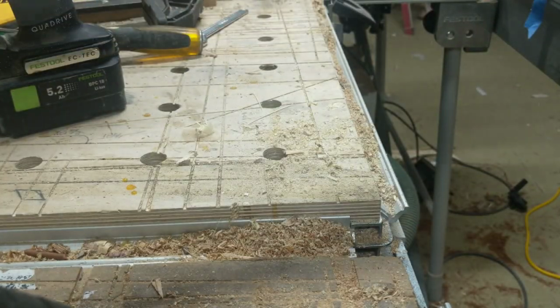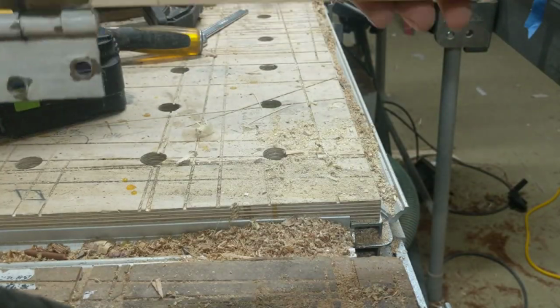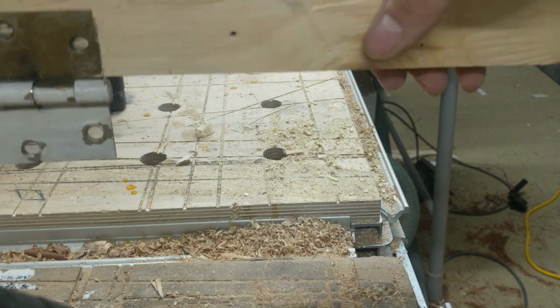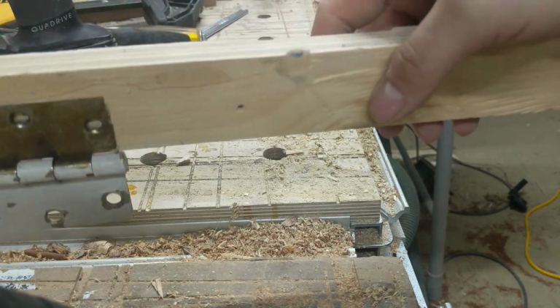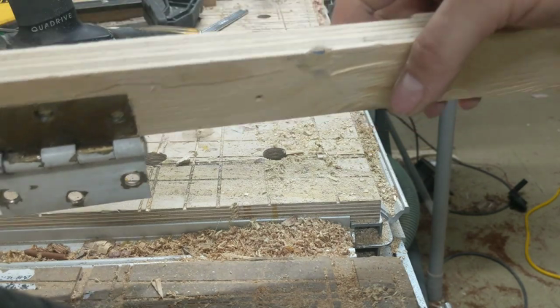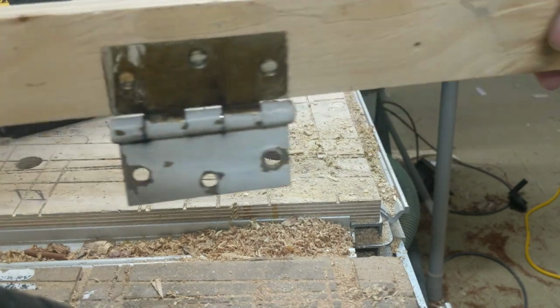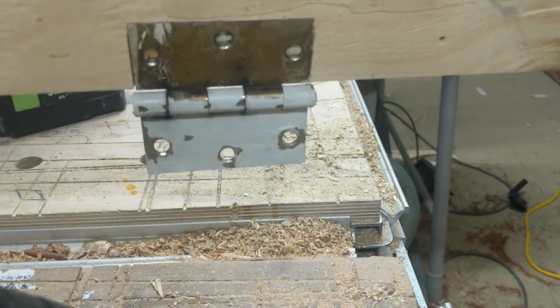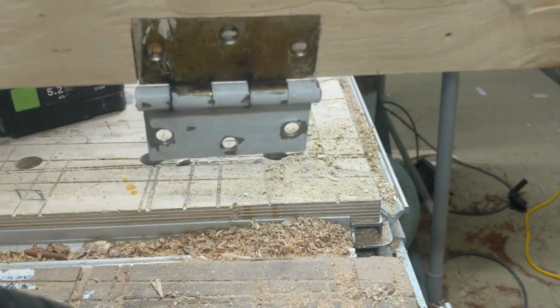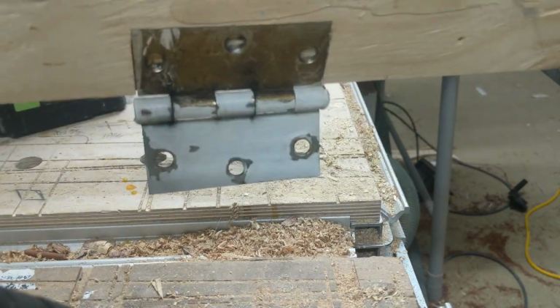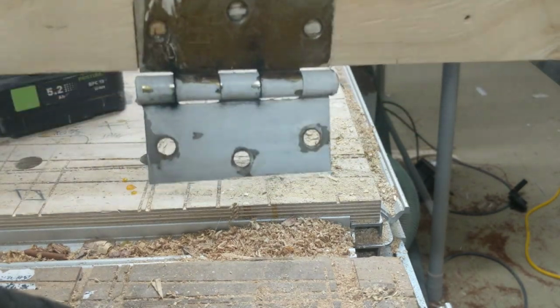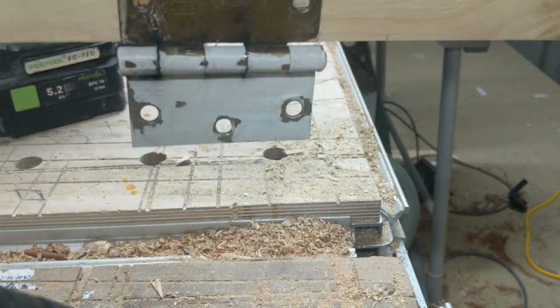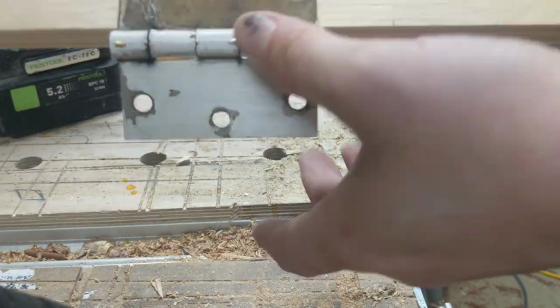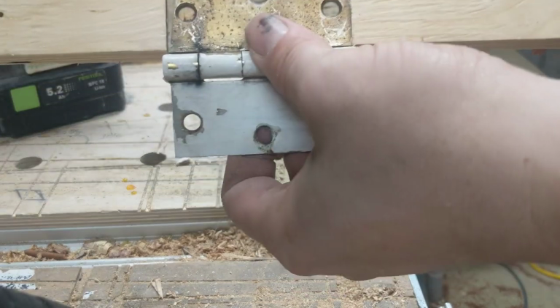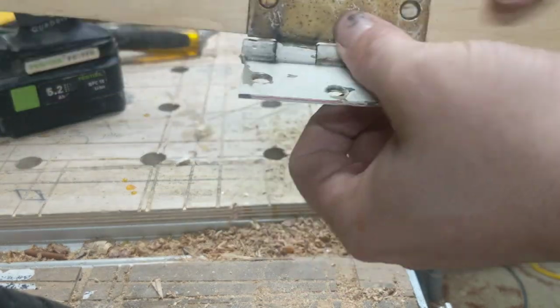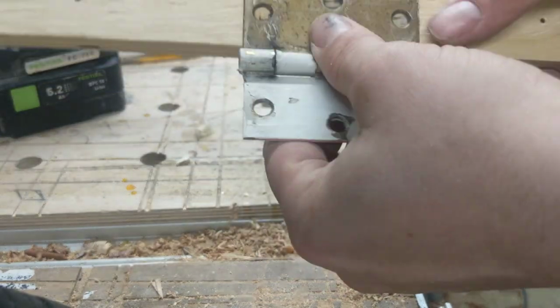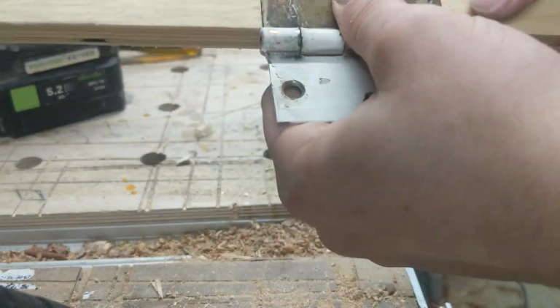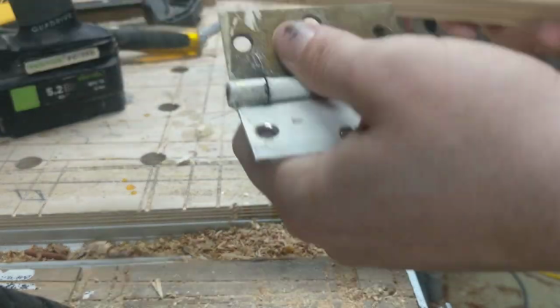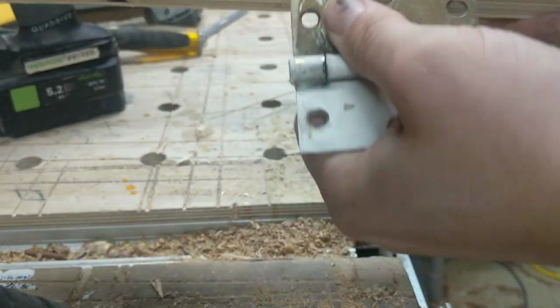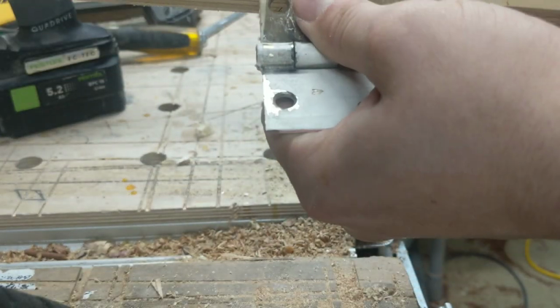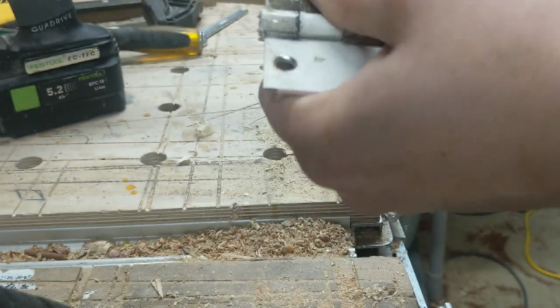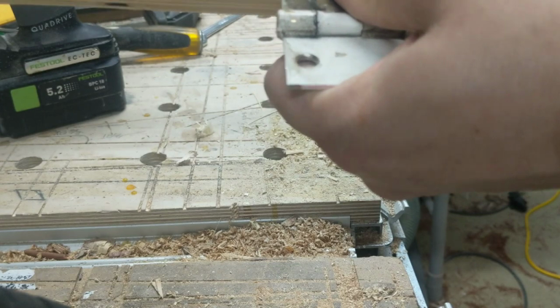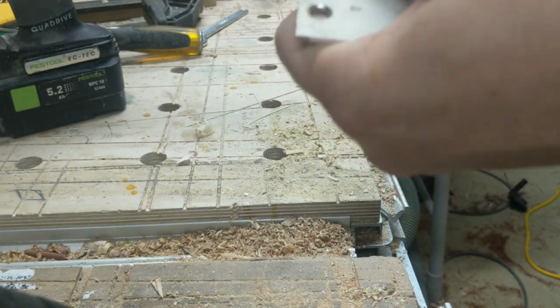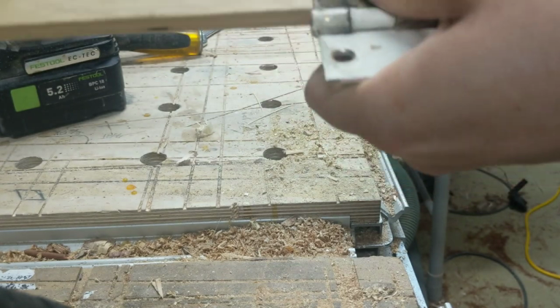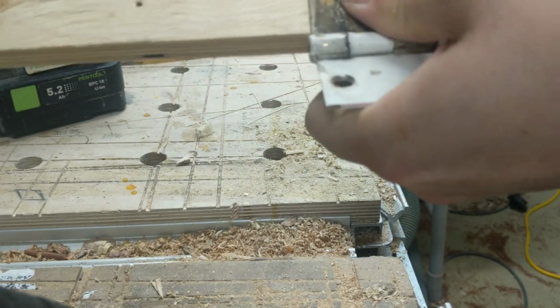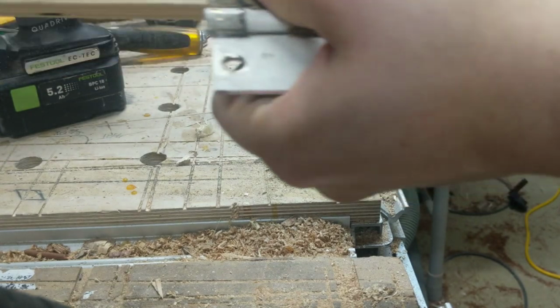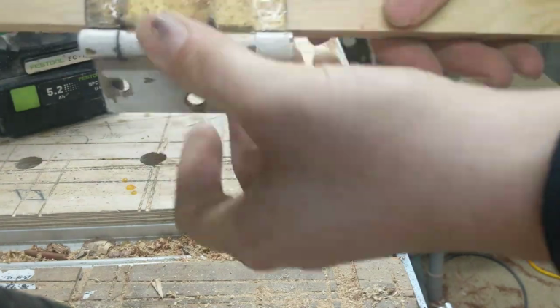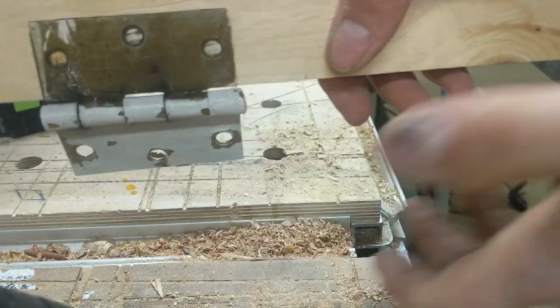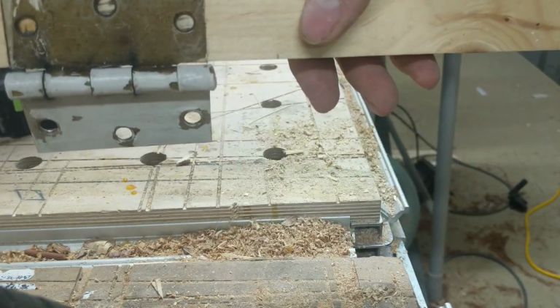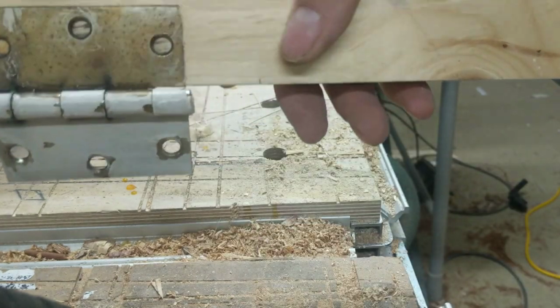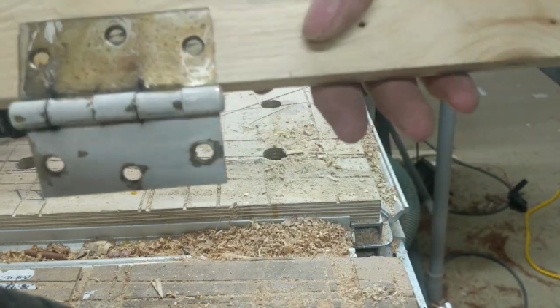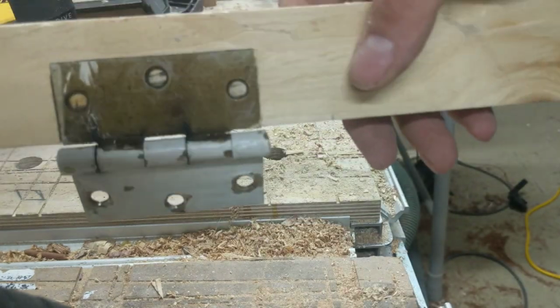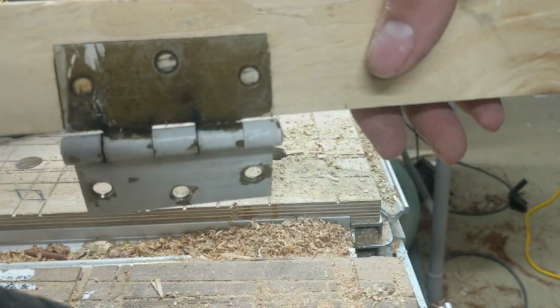There you can see — the template is tight enough that the hinge actually holds itself in the mortise.